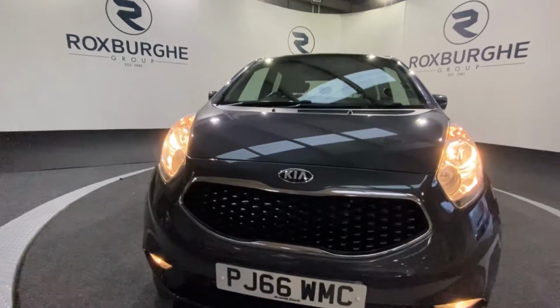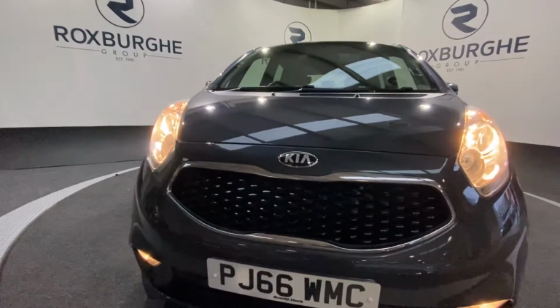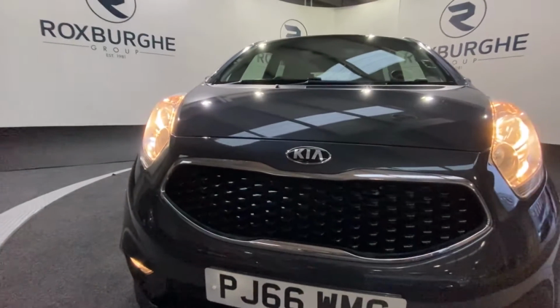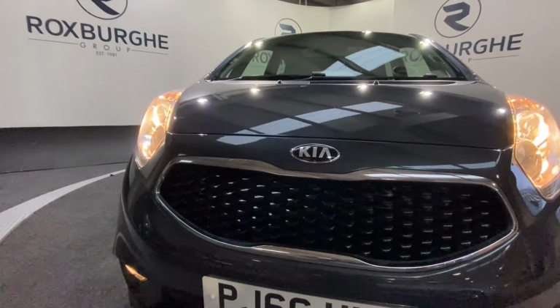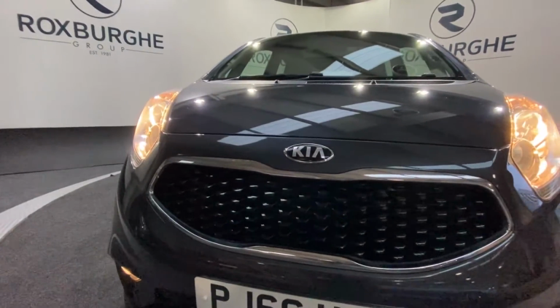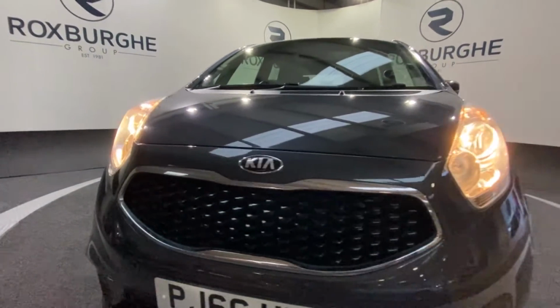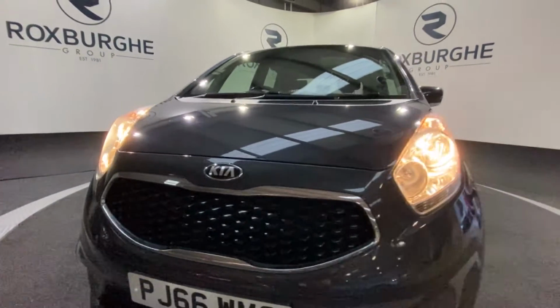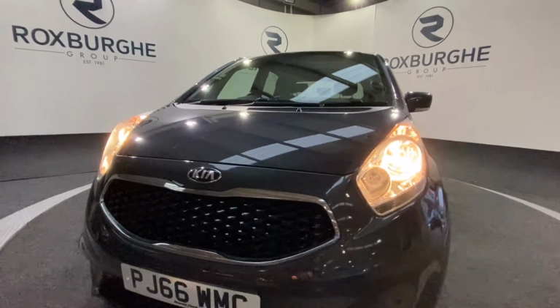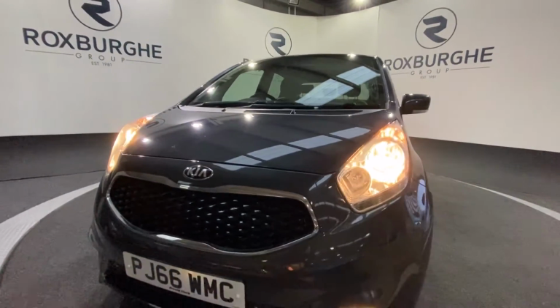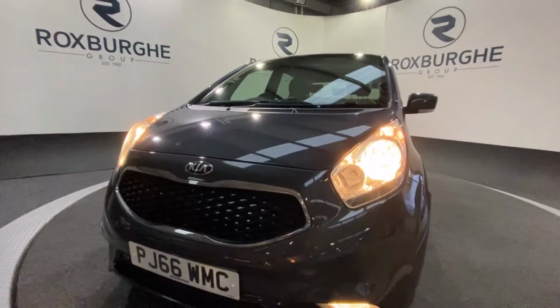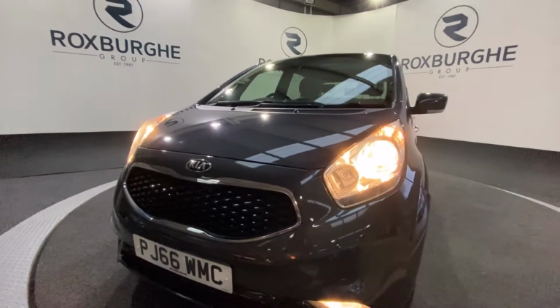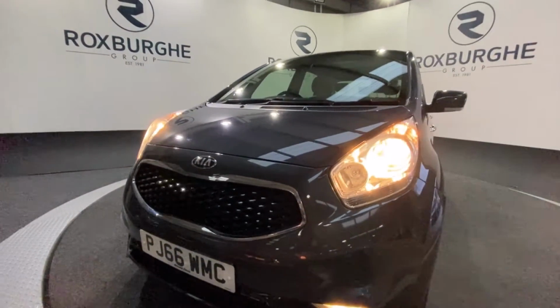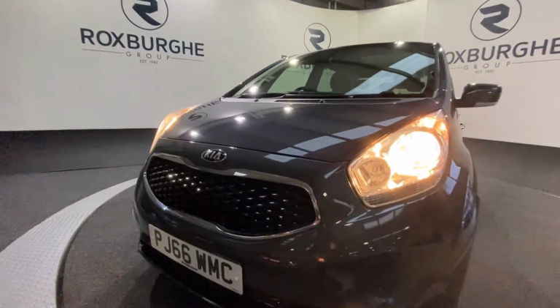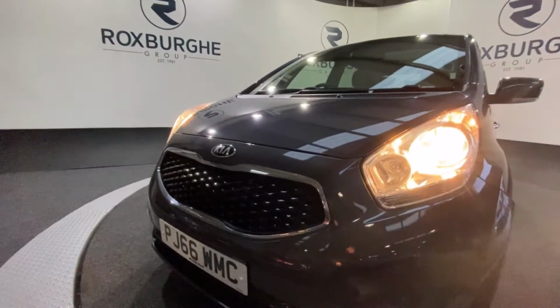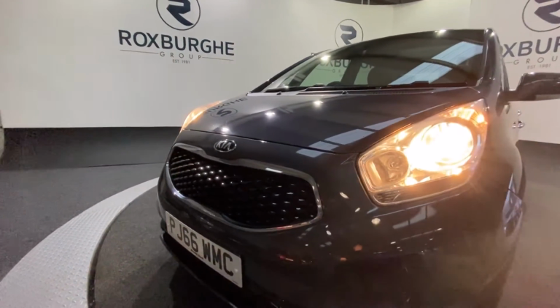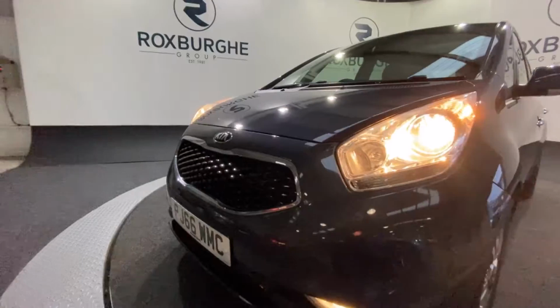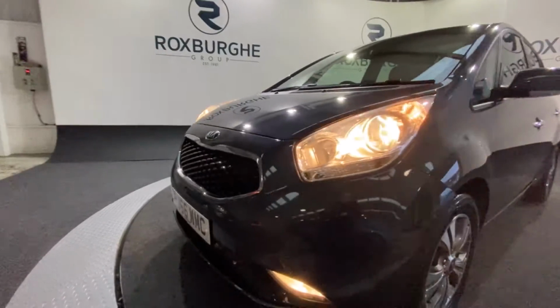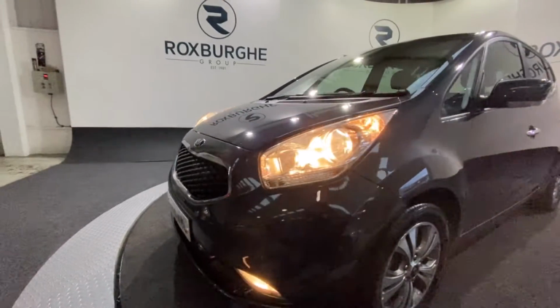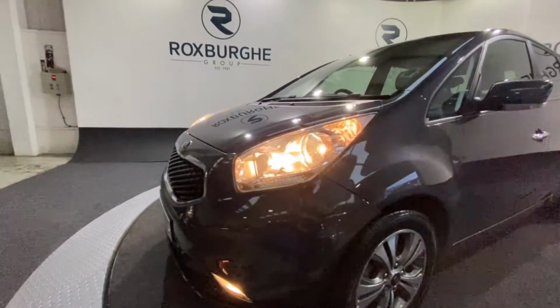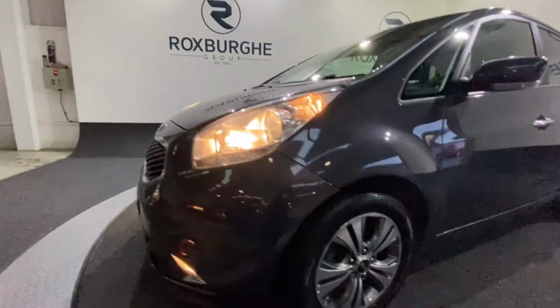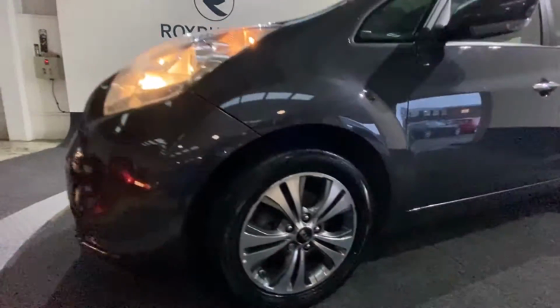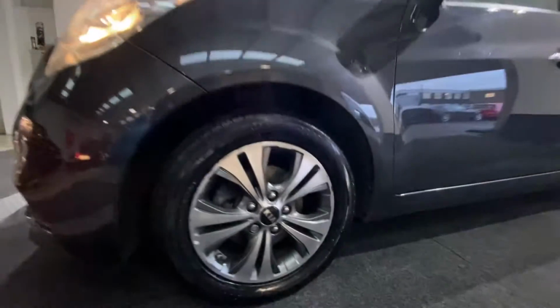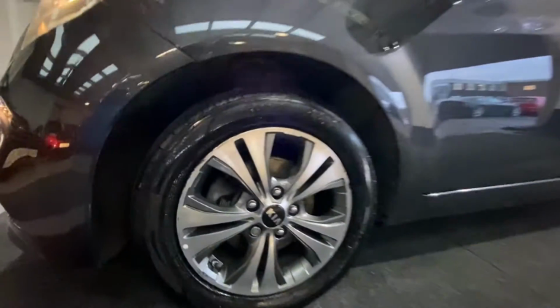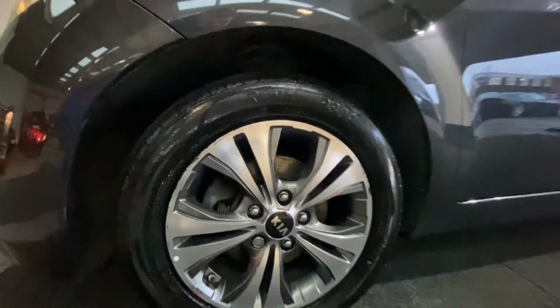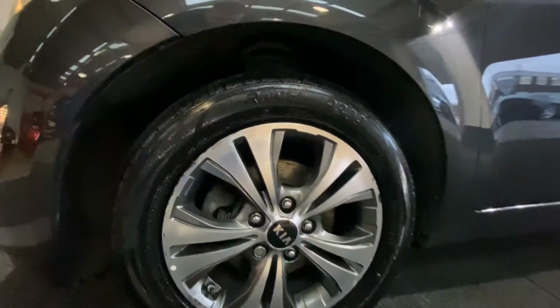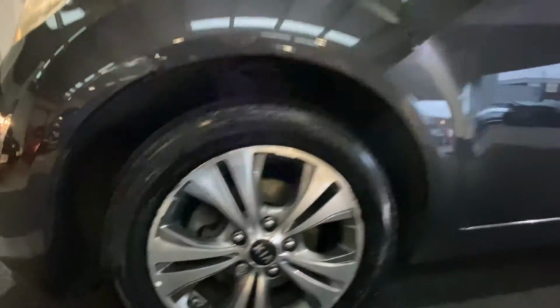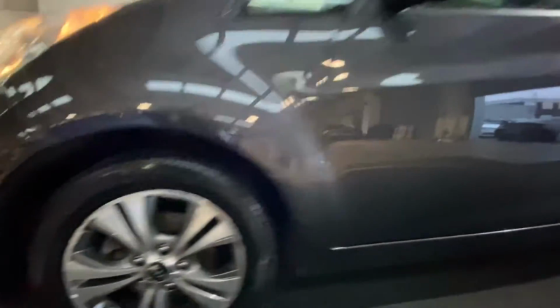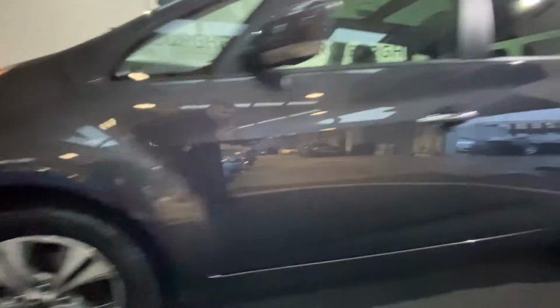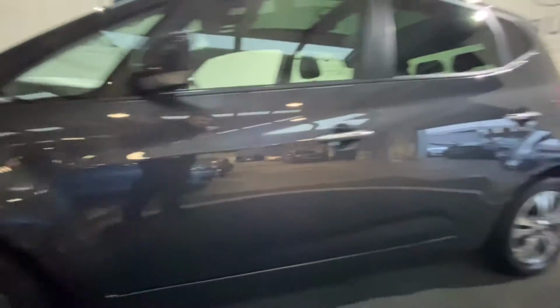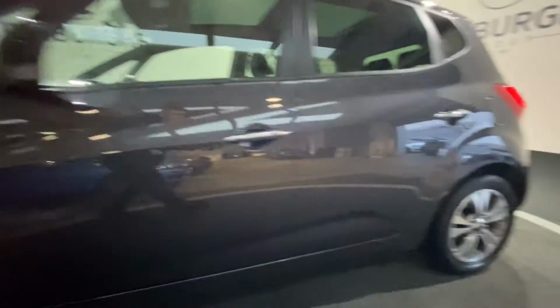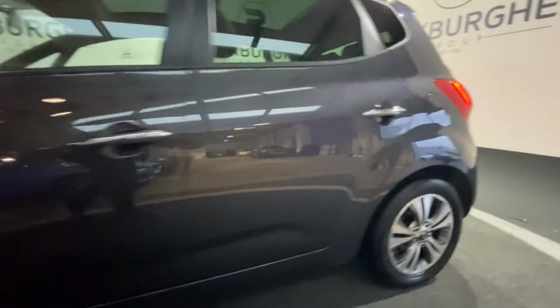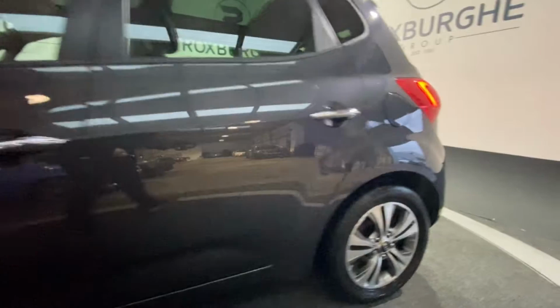Starting off at the front of the vehicle, you do have that really nice black glass front grille along with the automatic front headlights, which really does set the front end off. Around the side you do have those 16-inch silver Kia alloy wheels.